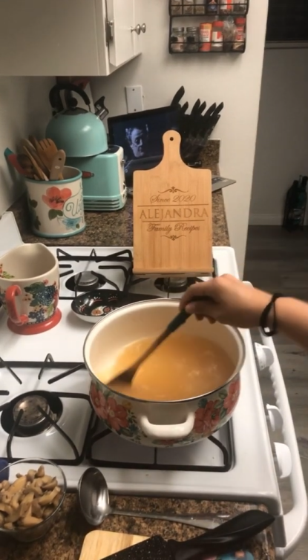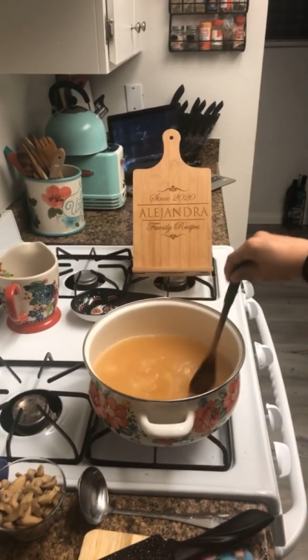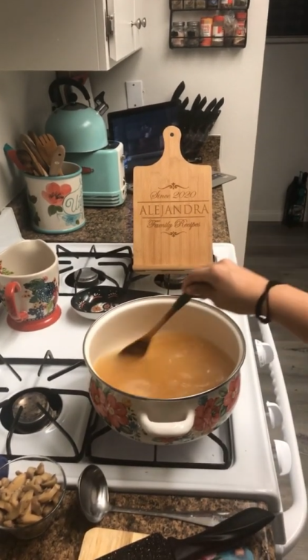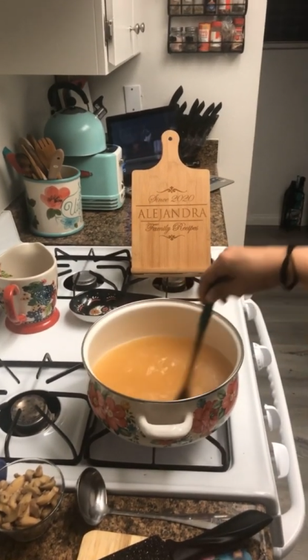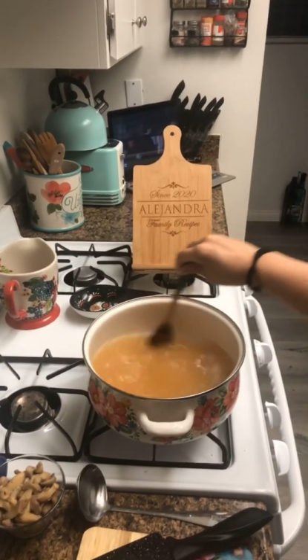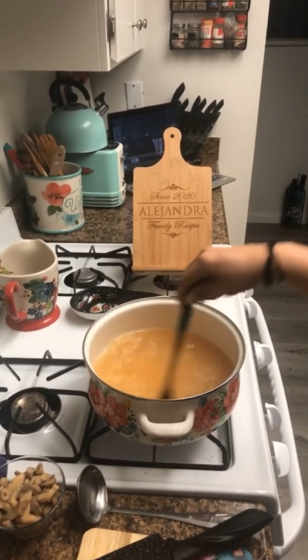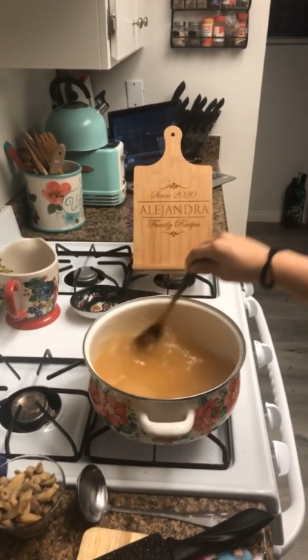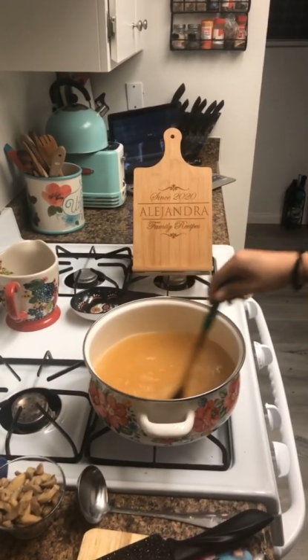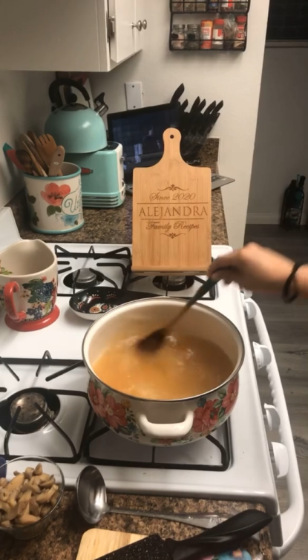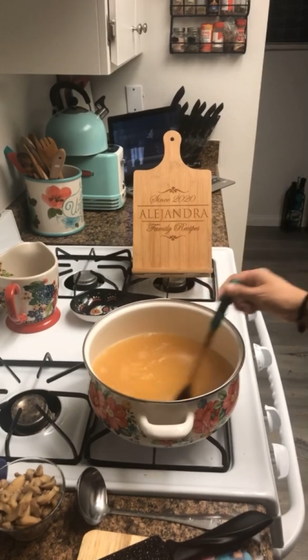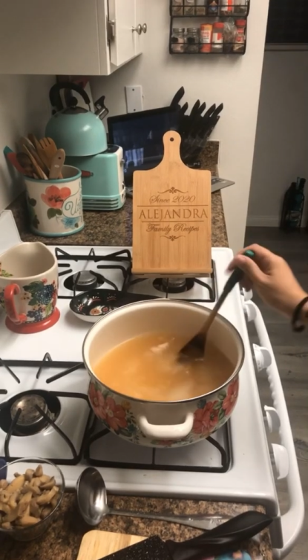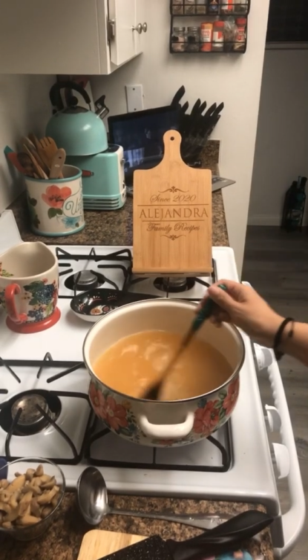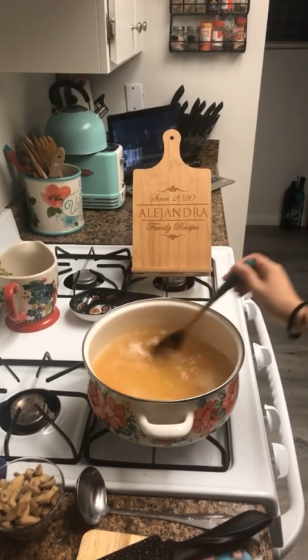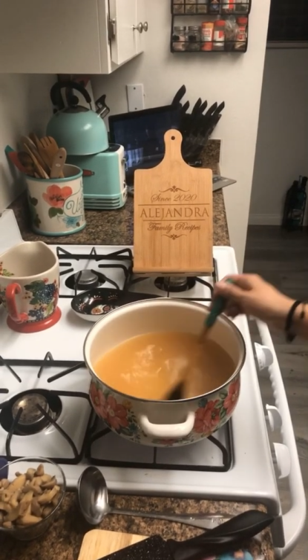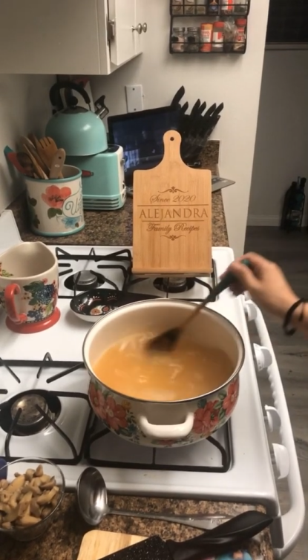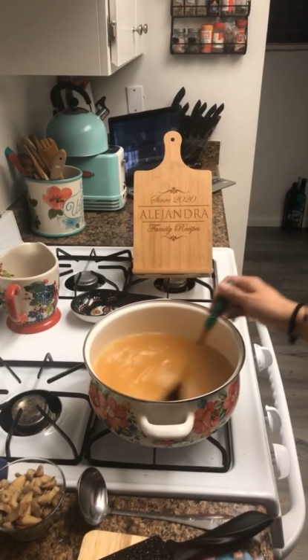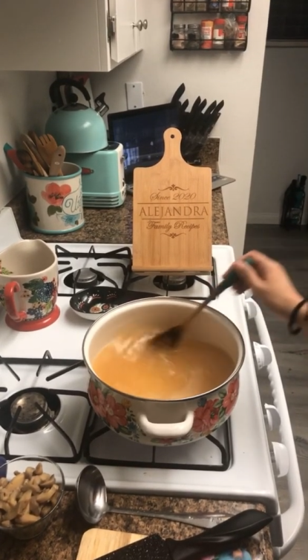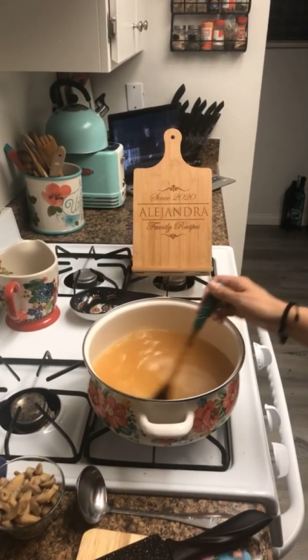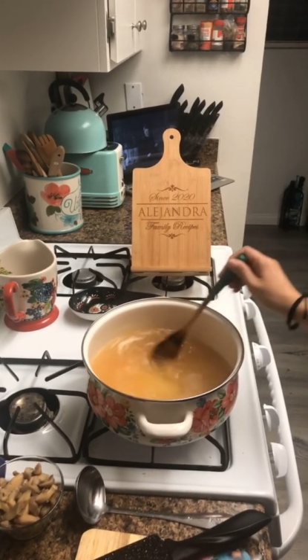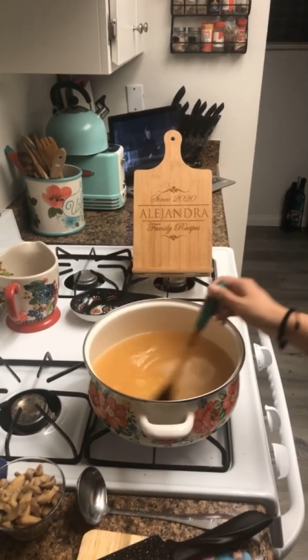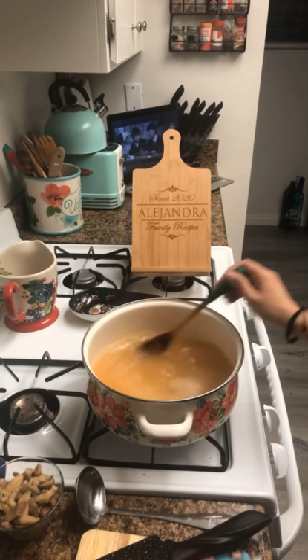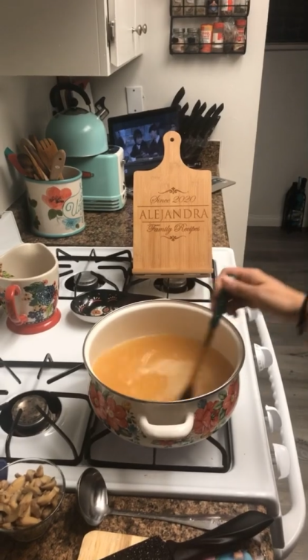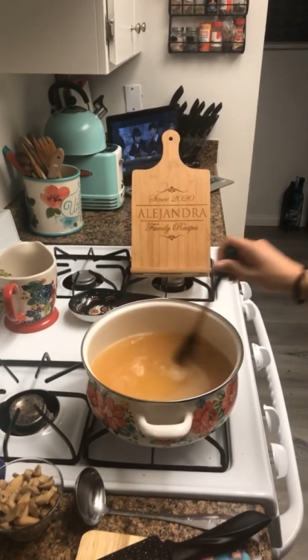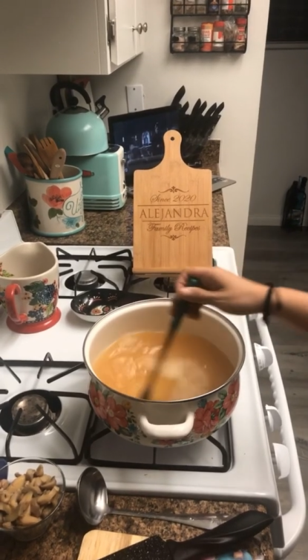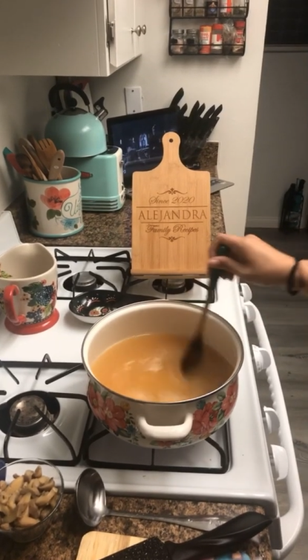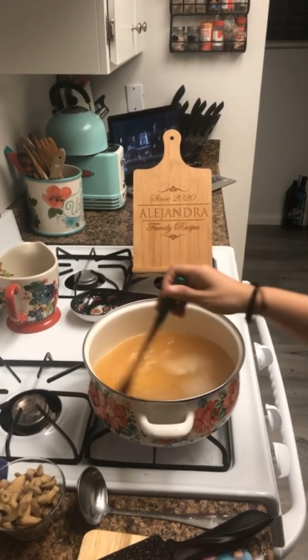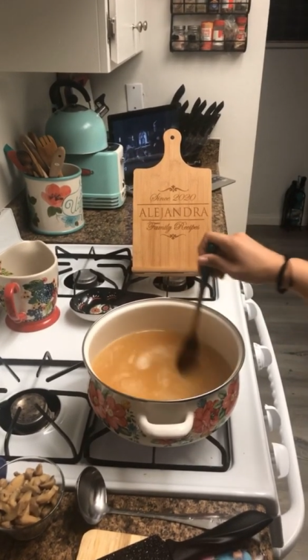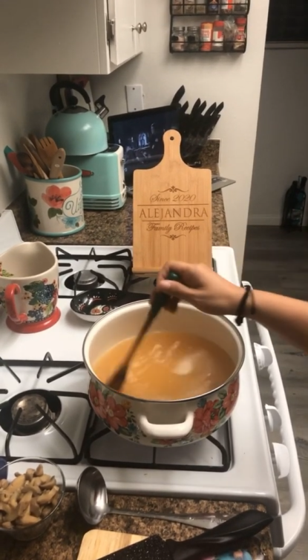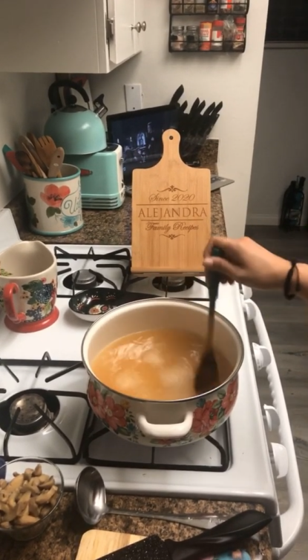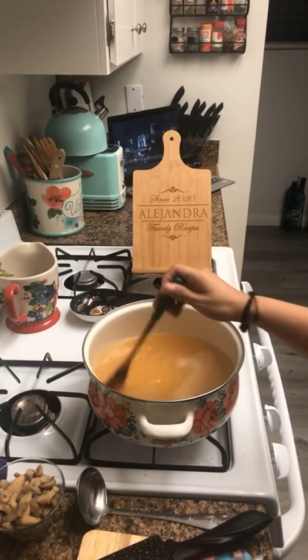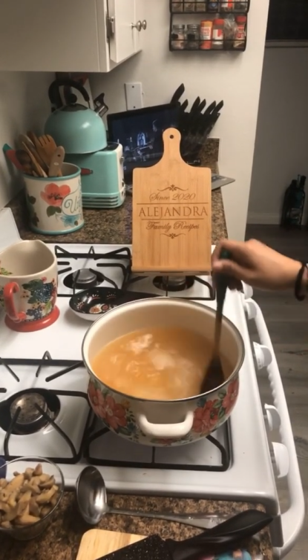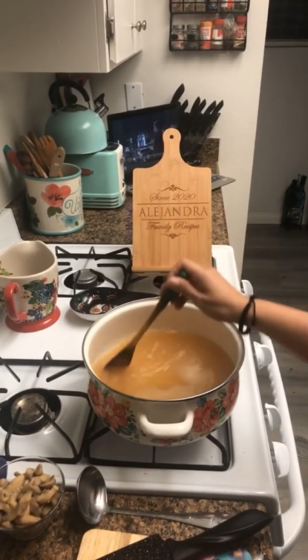Let's add our eggs. You want to give it a stir before you add the egg in. I've already beaten my eggs — I did not add any seasoning to them. You don't need it; you will taste the soup for flavor before we finish.